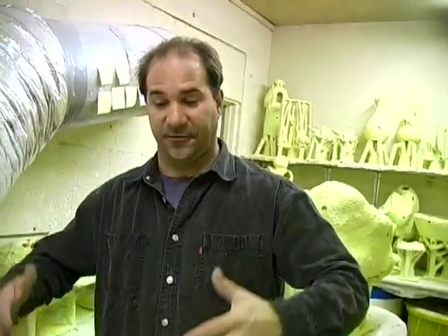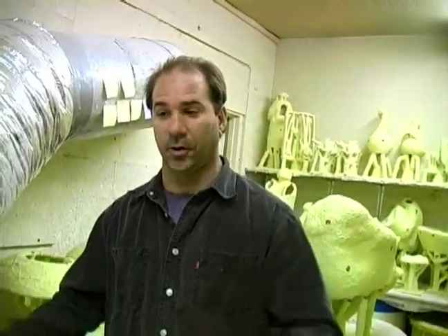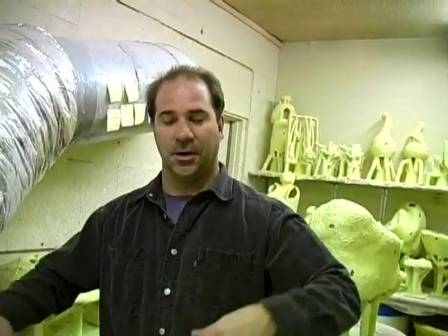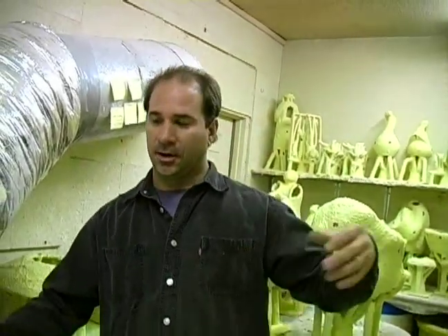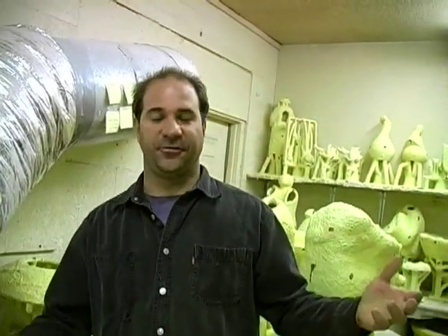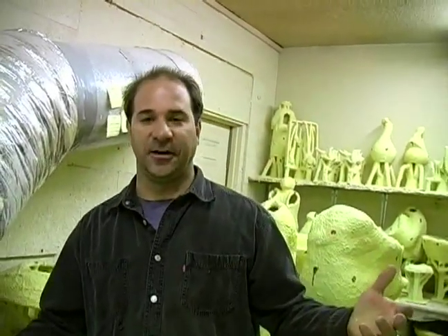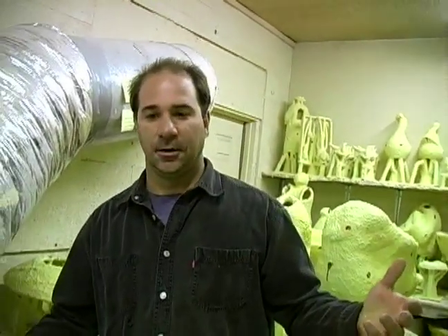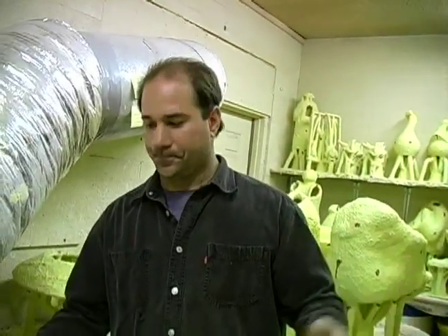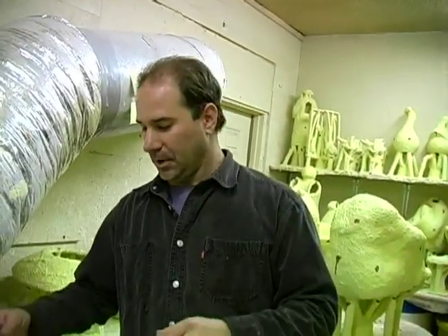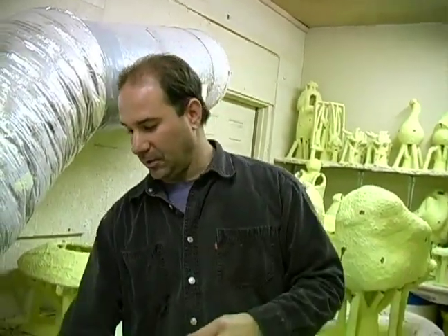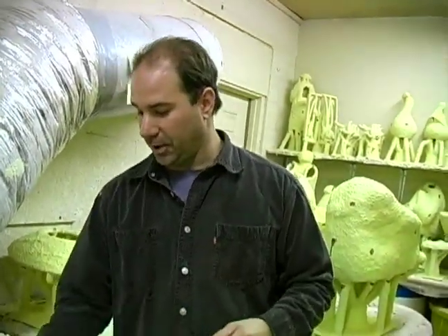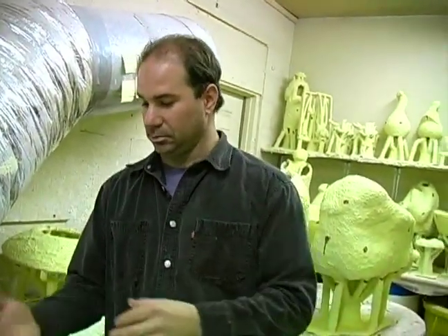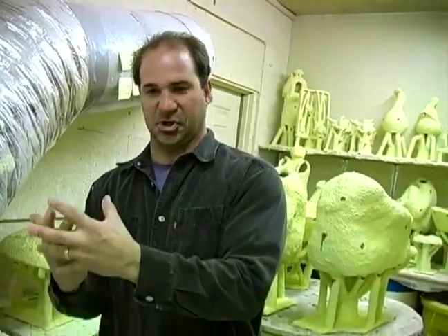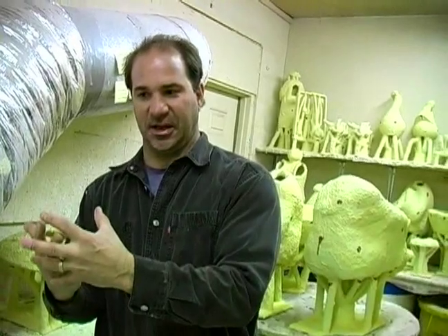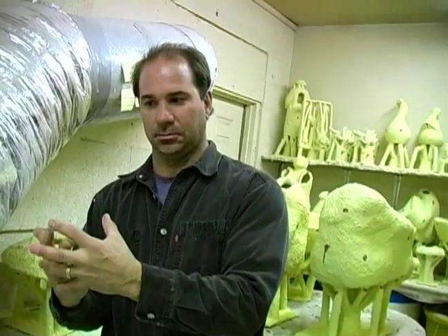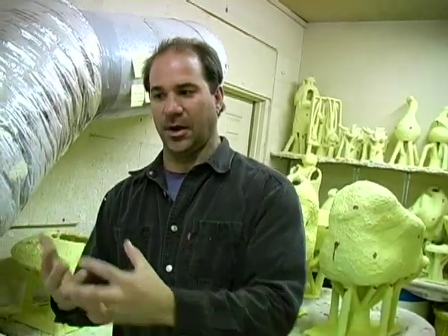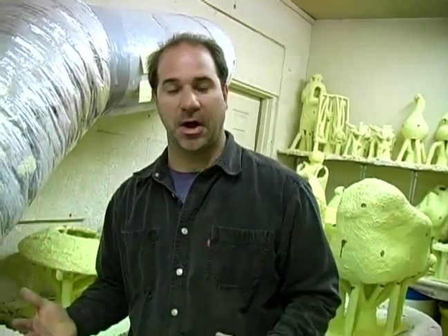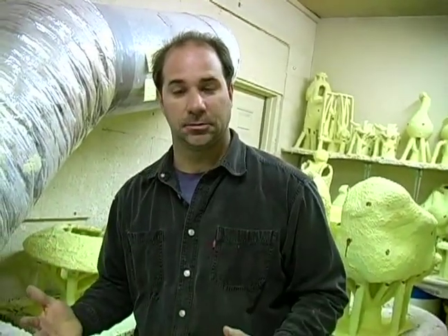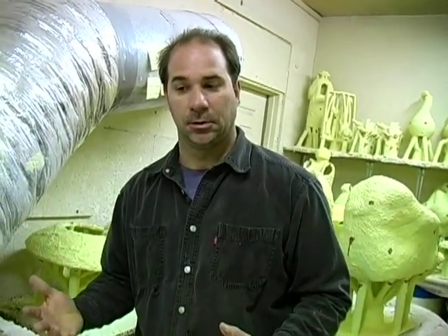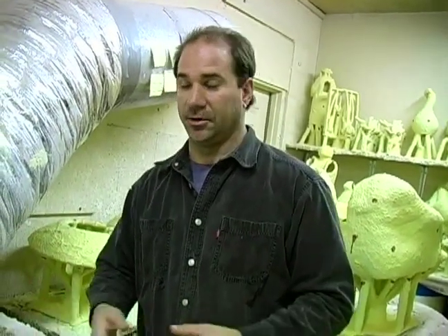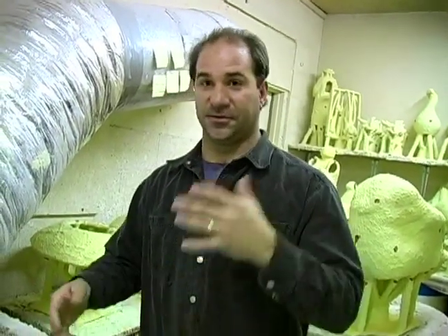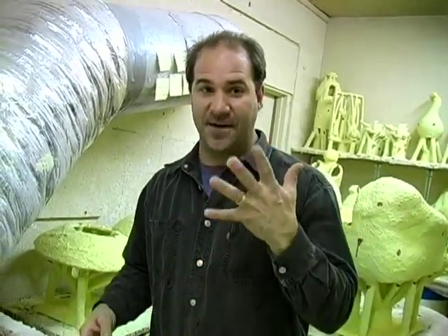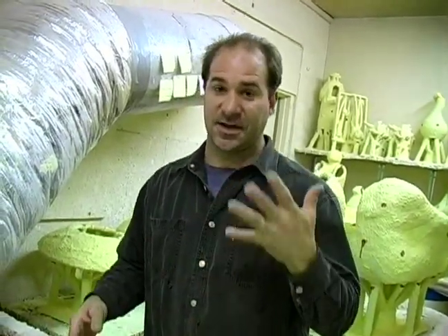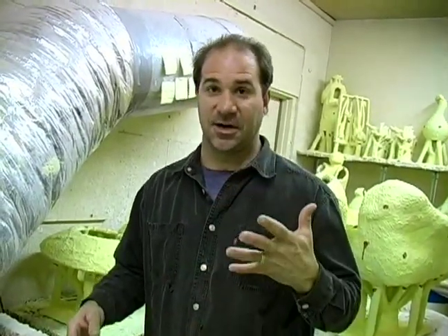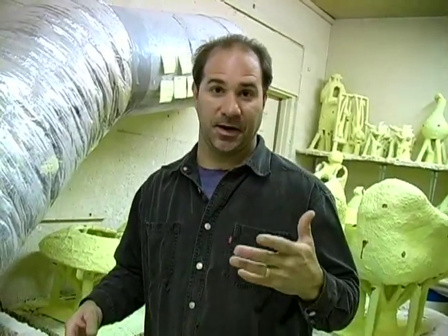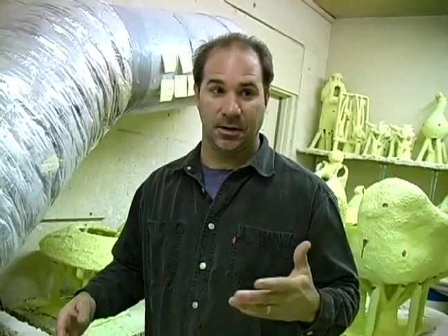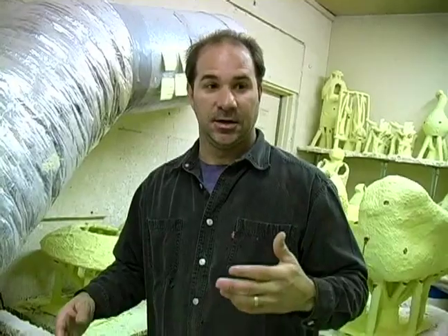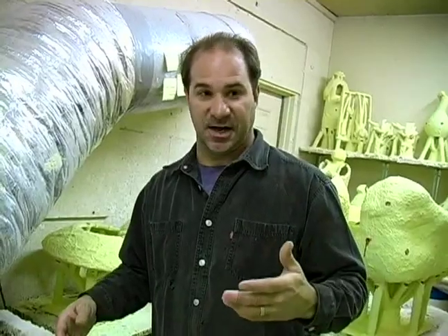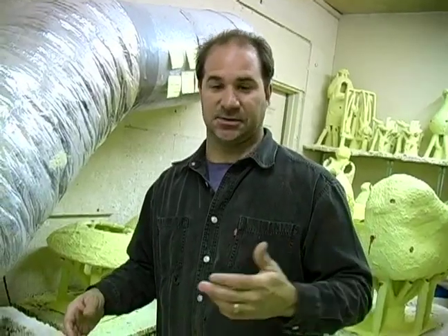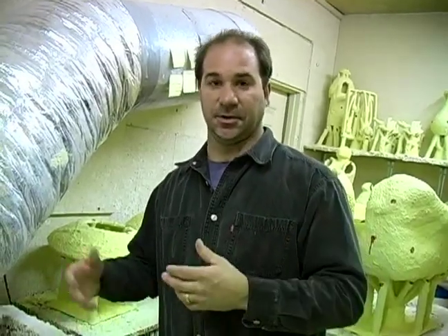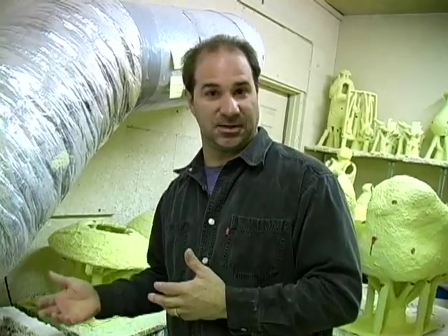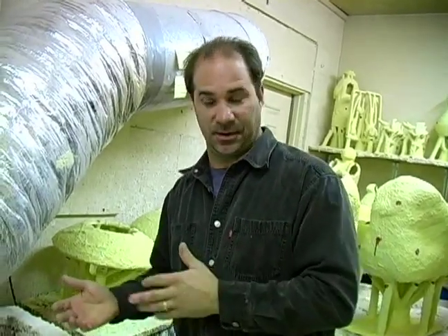It's very fluid — light and fluffy. And then when we pull it out, it's all sandy and we let it dry. We do this five to seven times, depending on the size or the complexity of the piece.